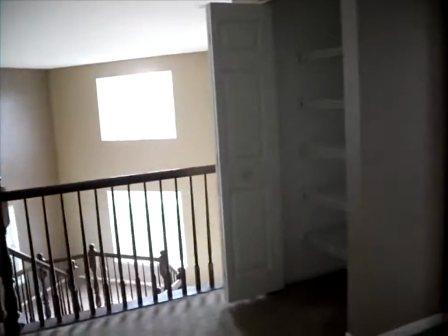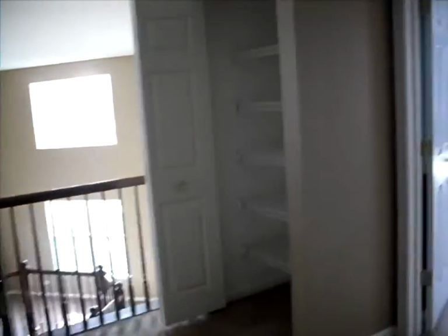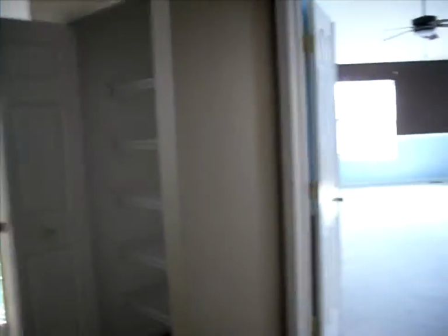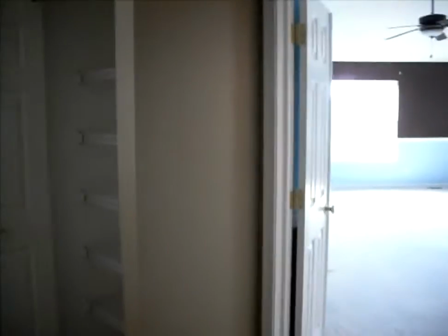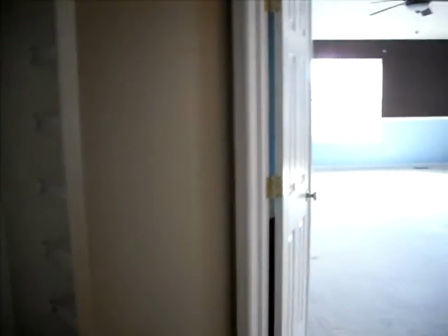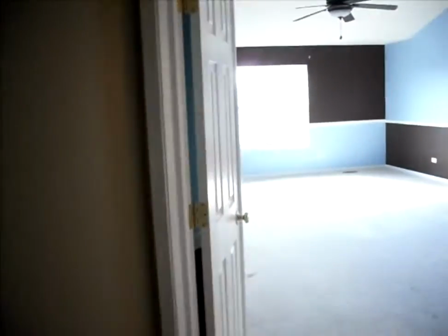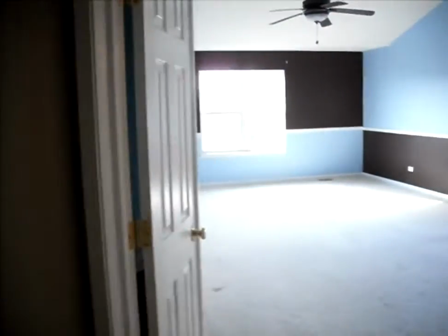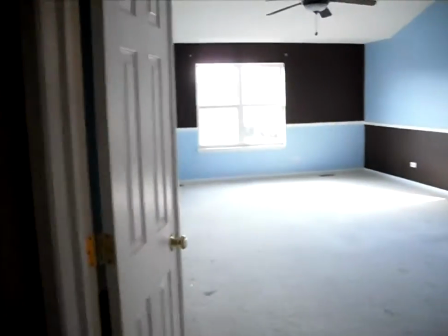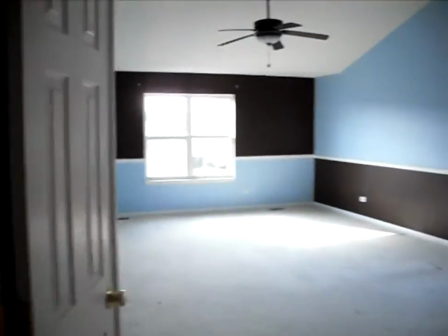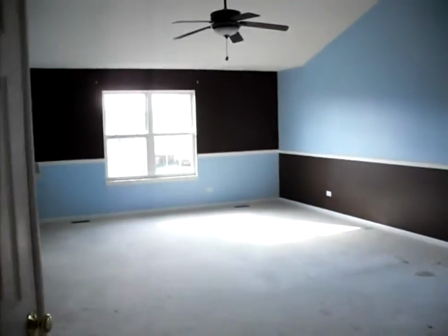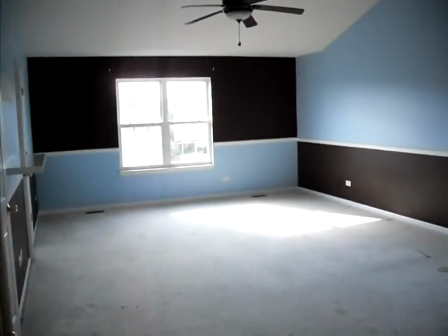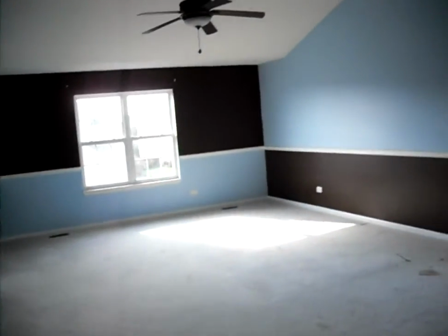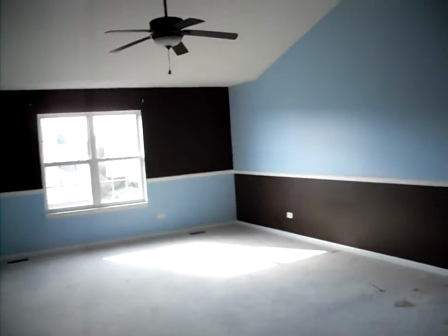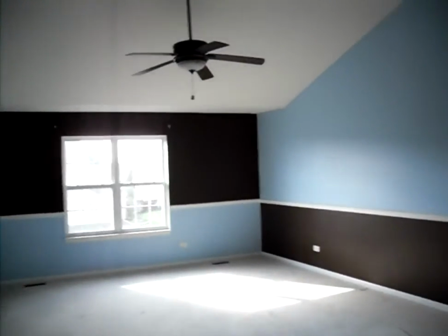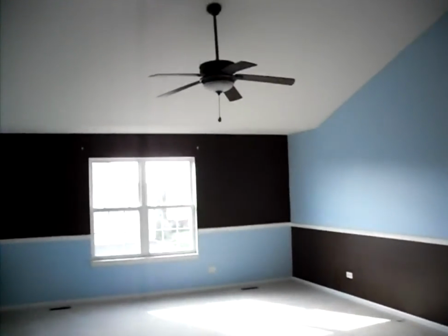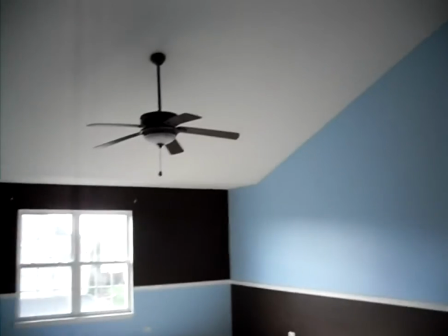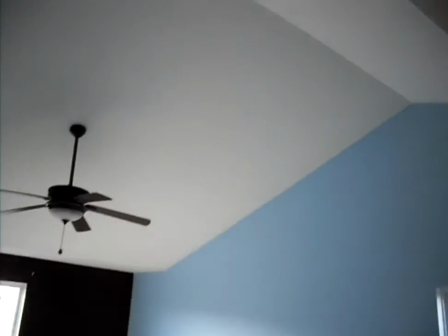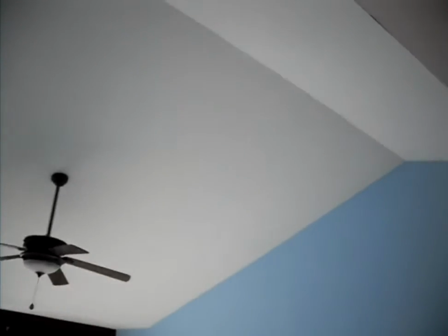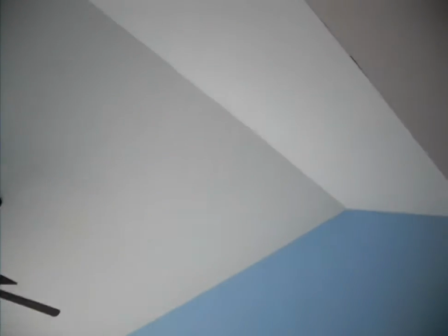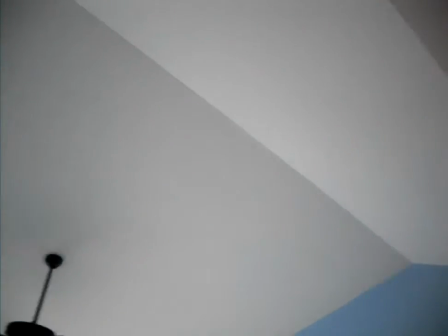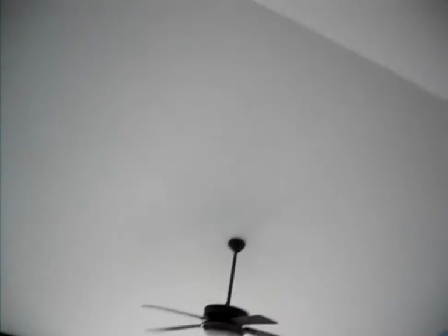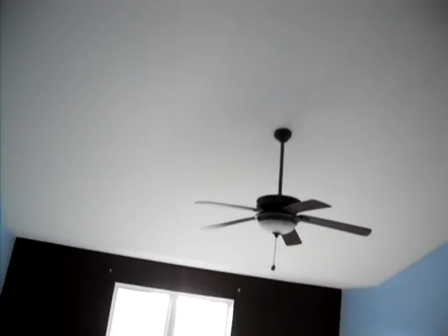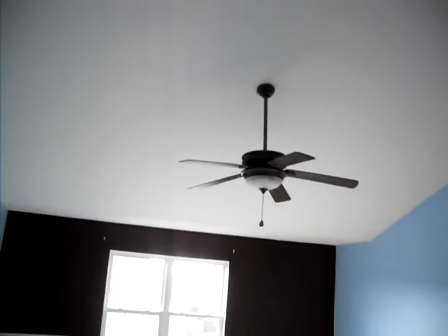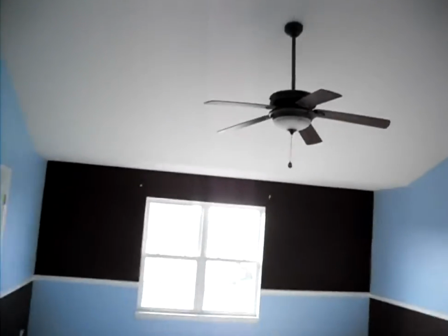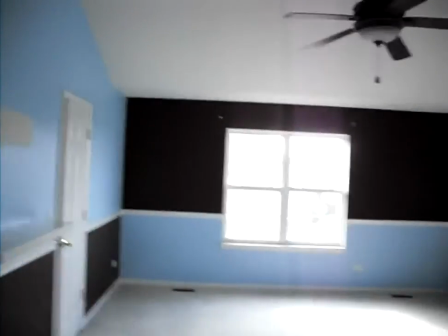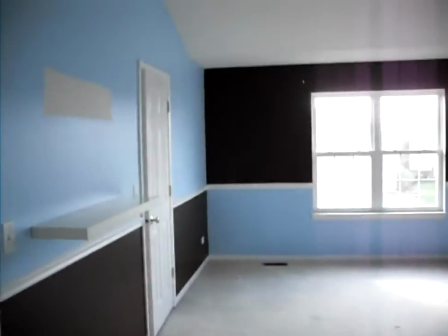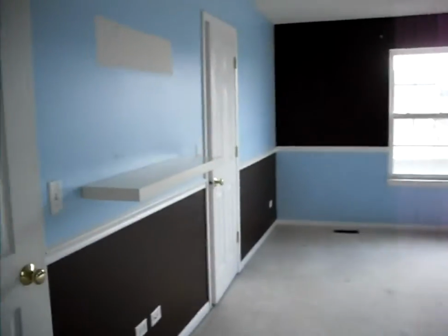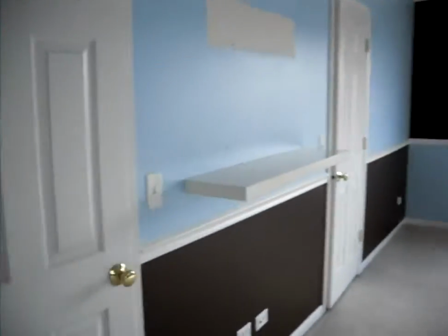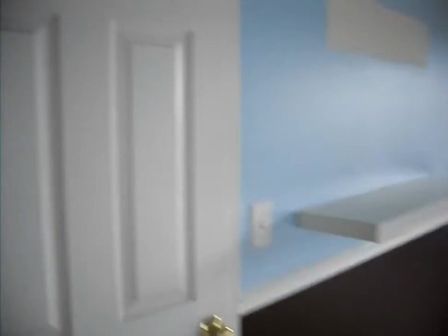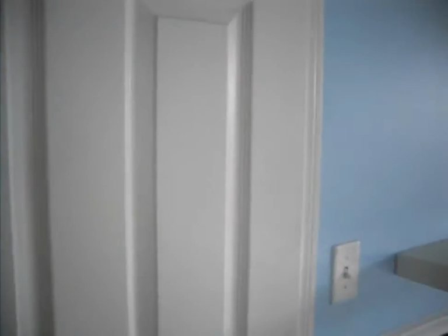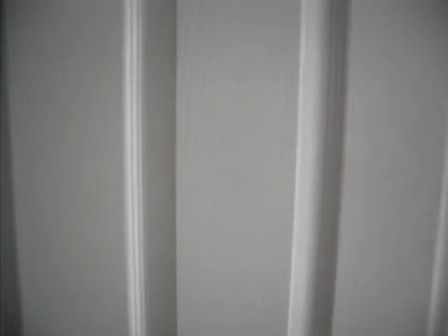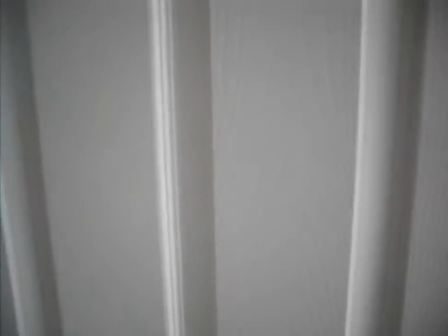This is the master bedroom — this is huge. Elevated, cathedral-type ceilings. We have his and hers walk-in closets.